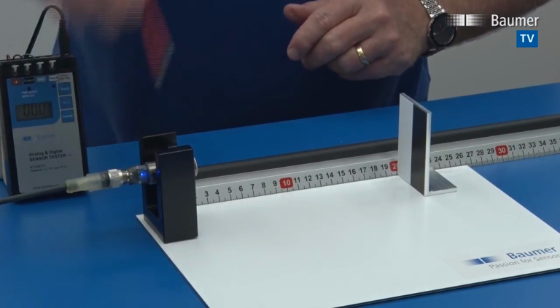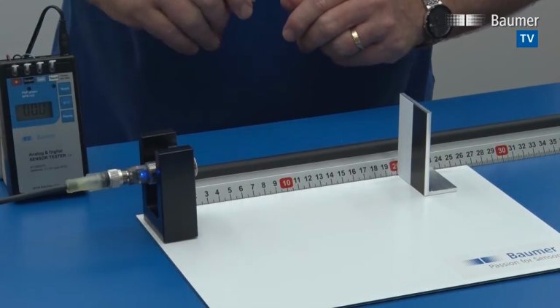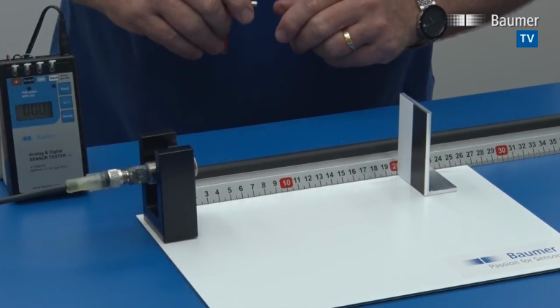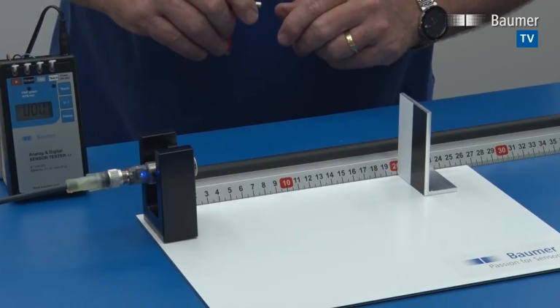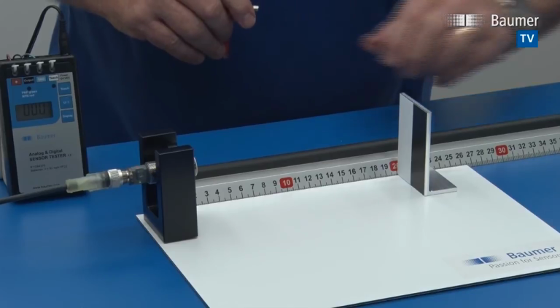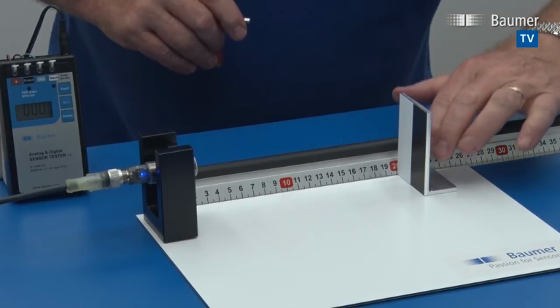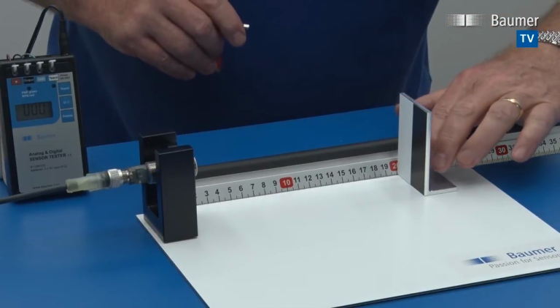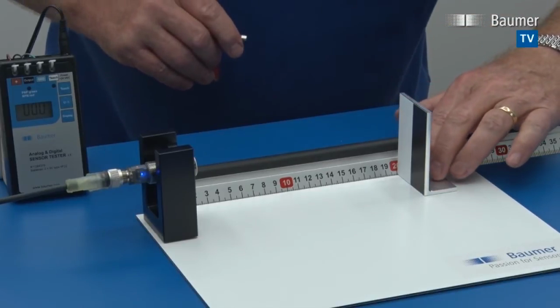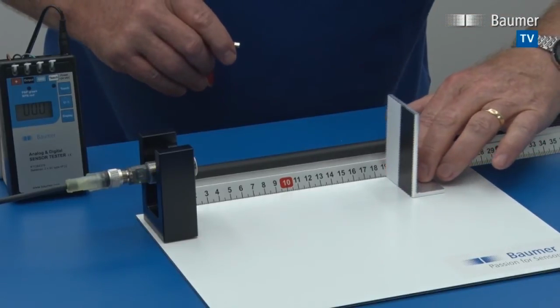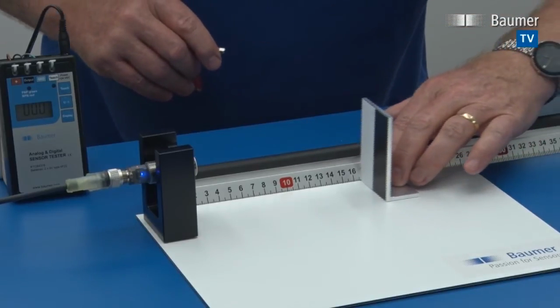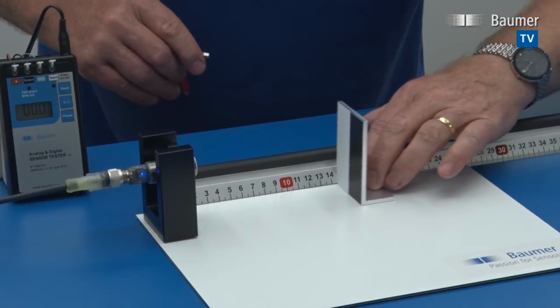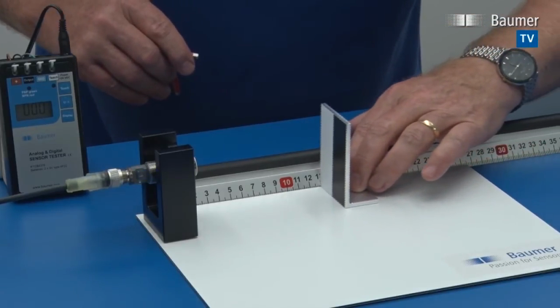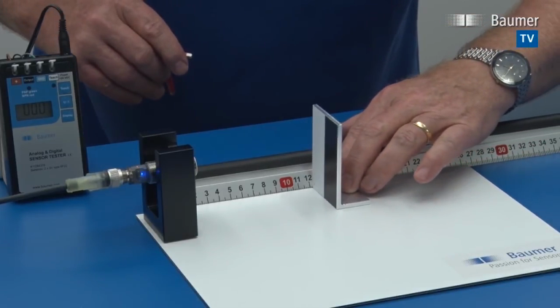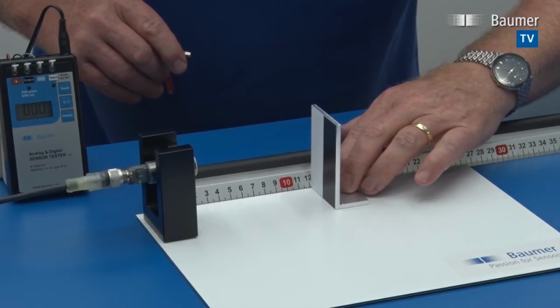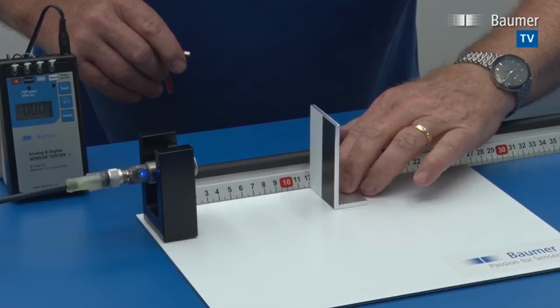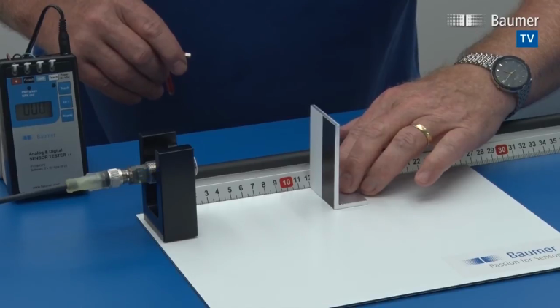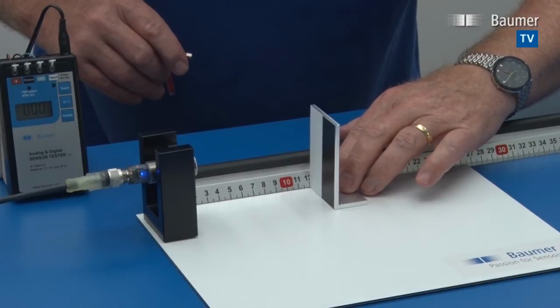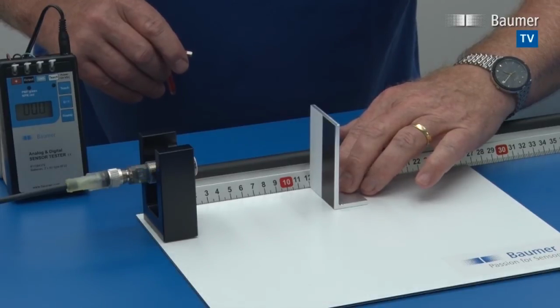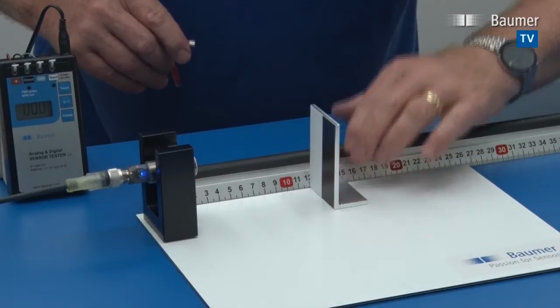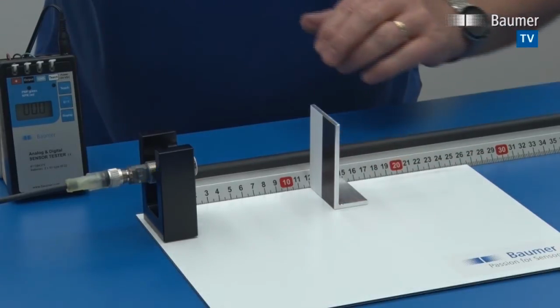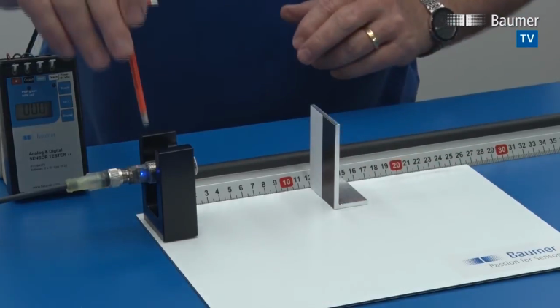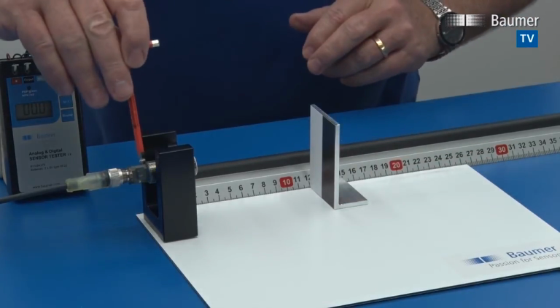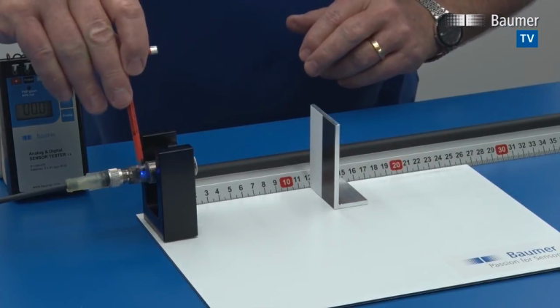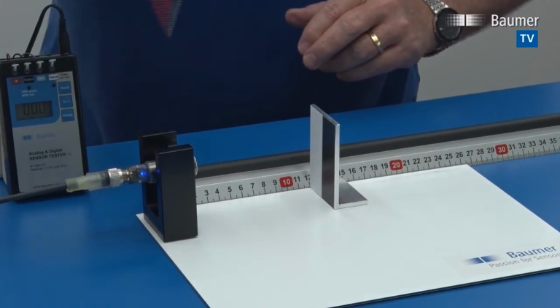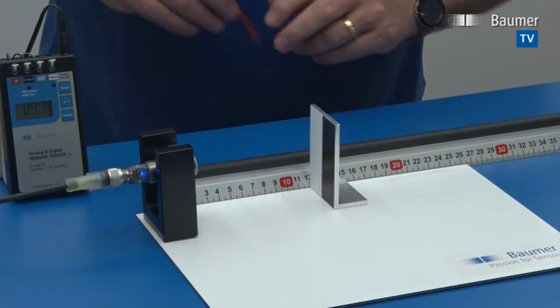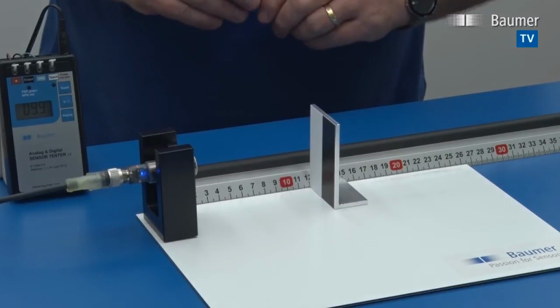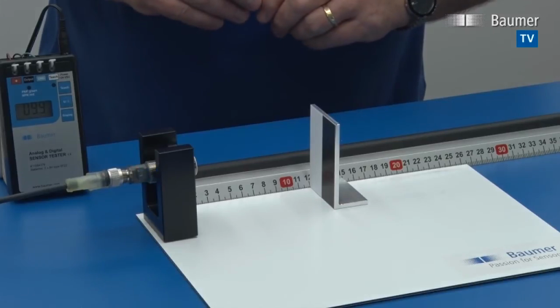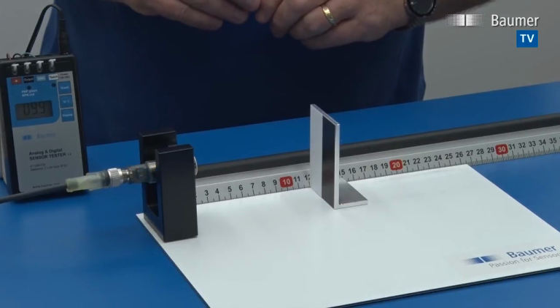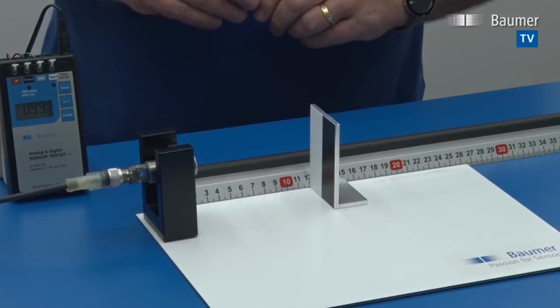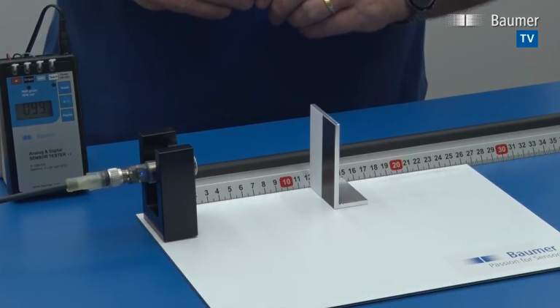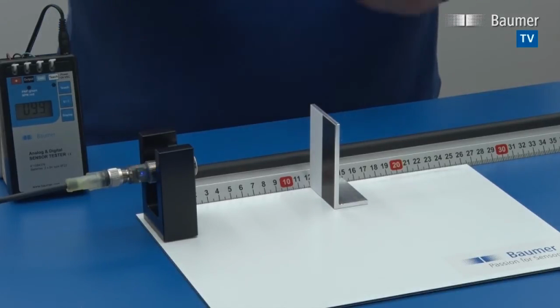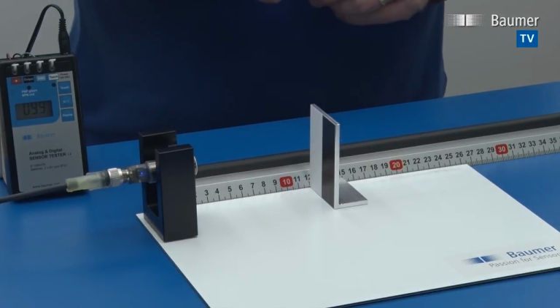We confirm the 20 centimeter position, then move the target to 12 centimeters — the same range as before — and confirm again. The sensor sends us back into running mode.